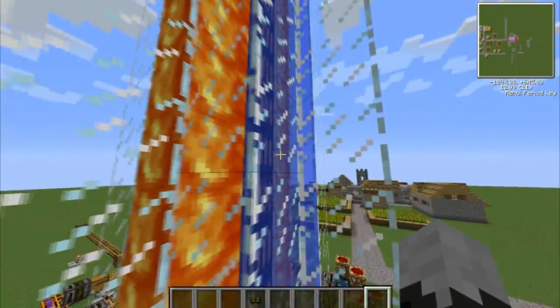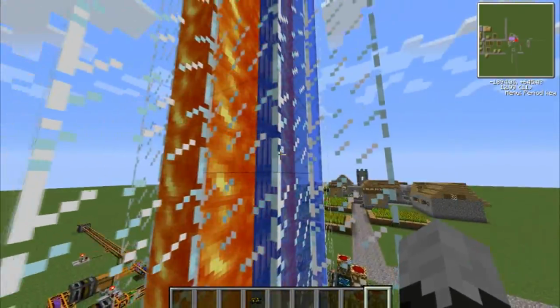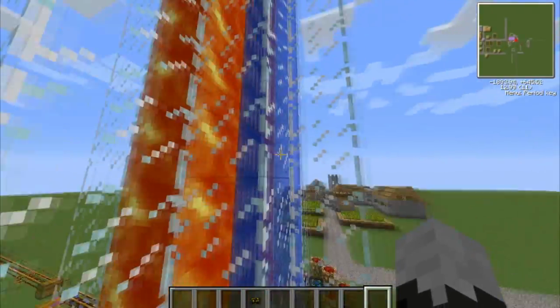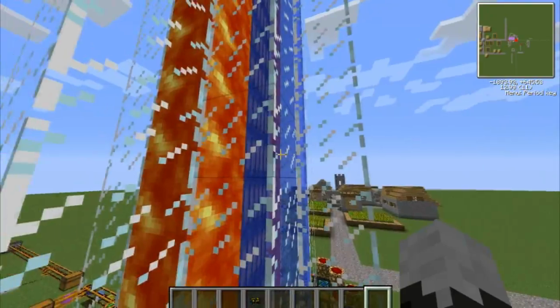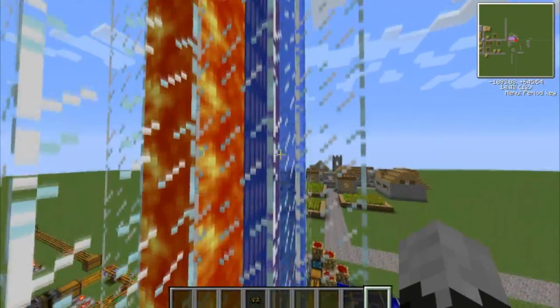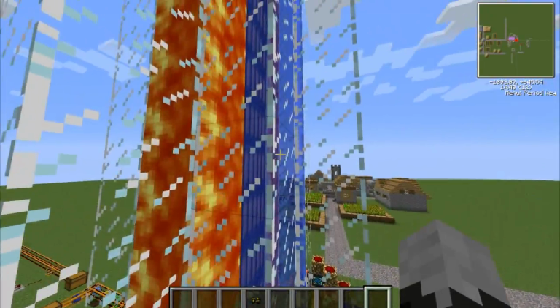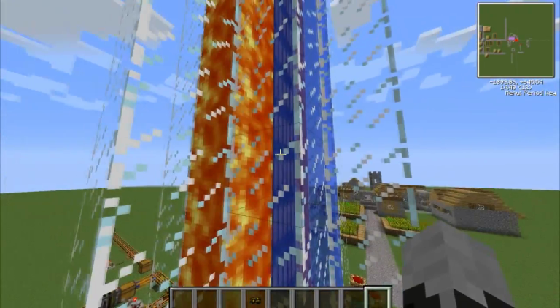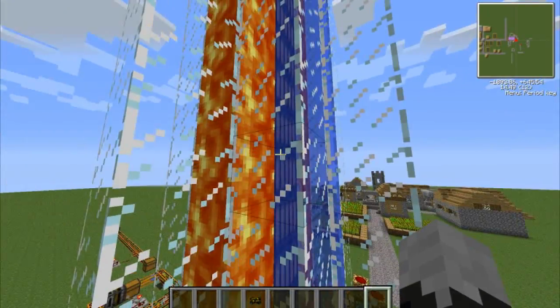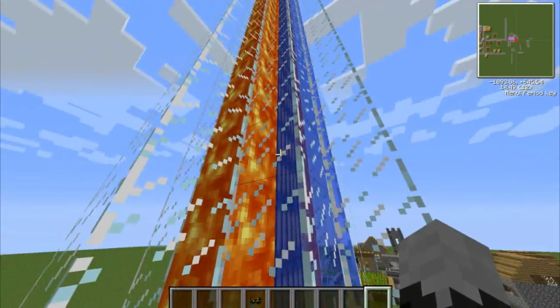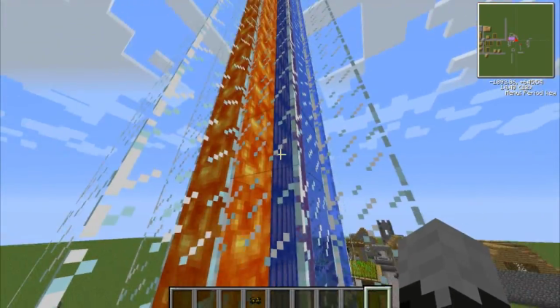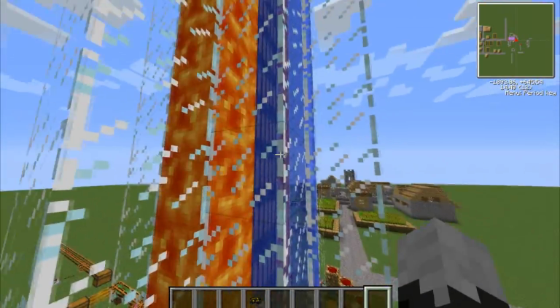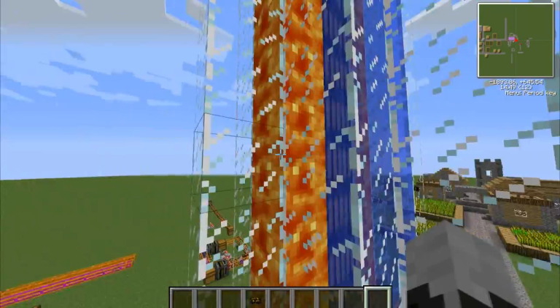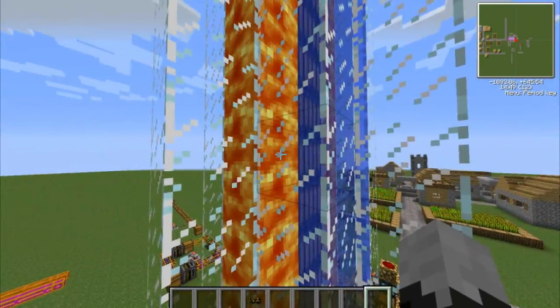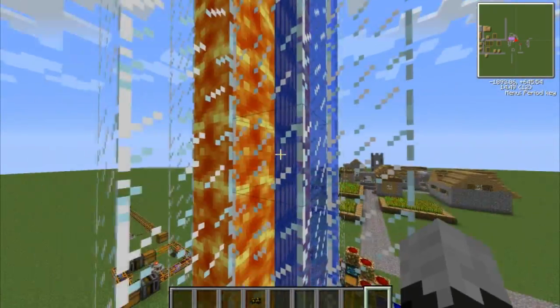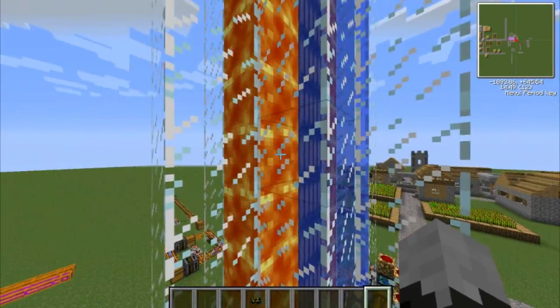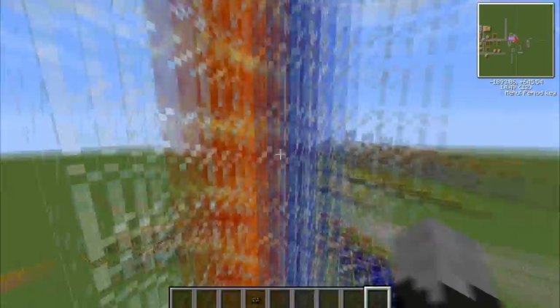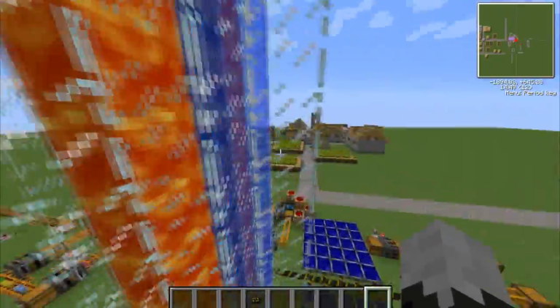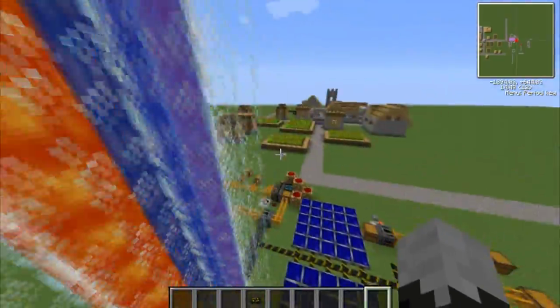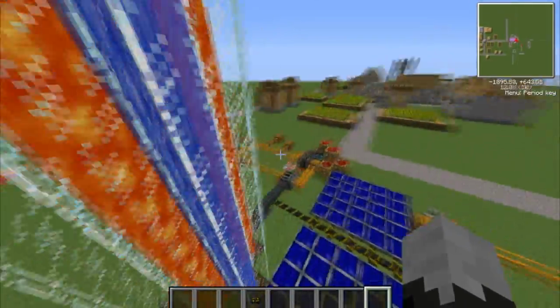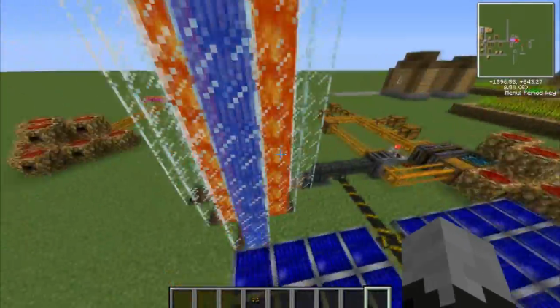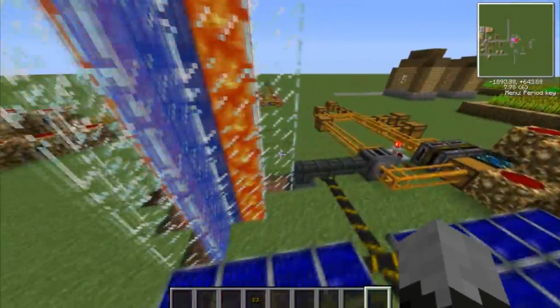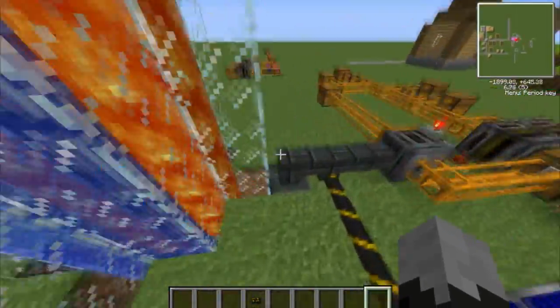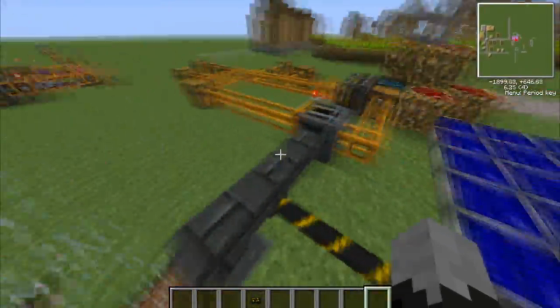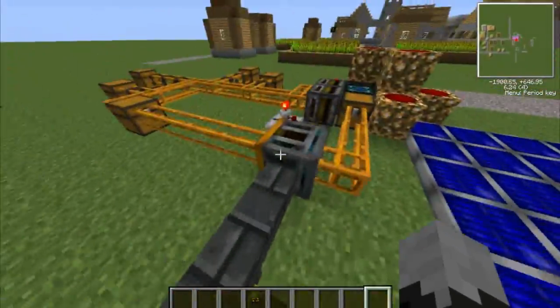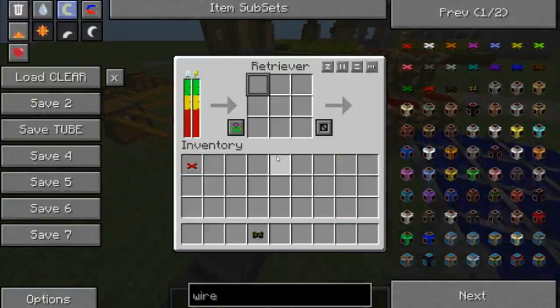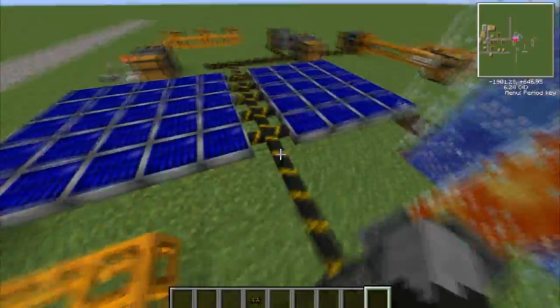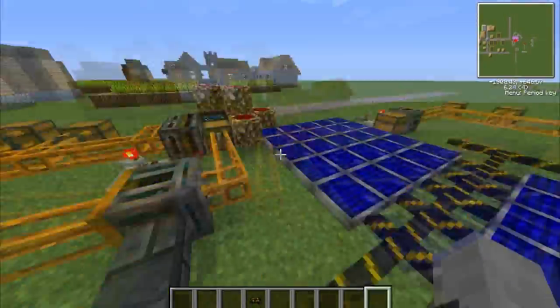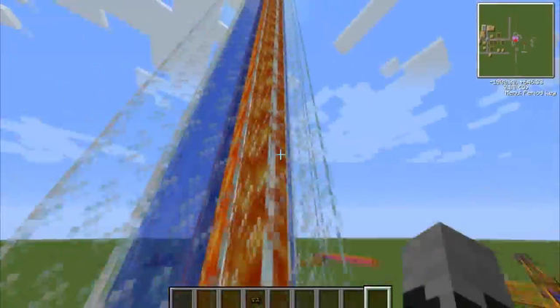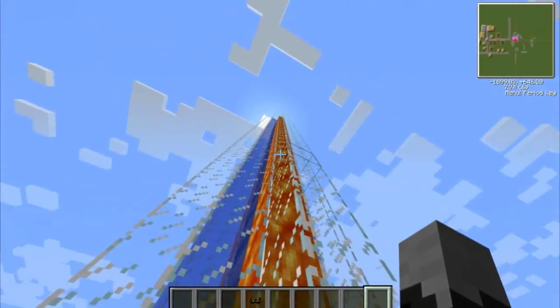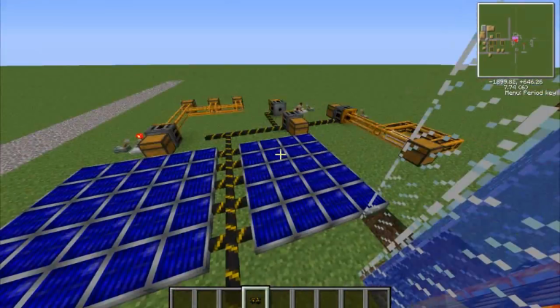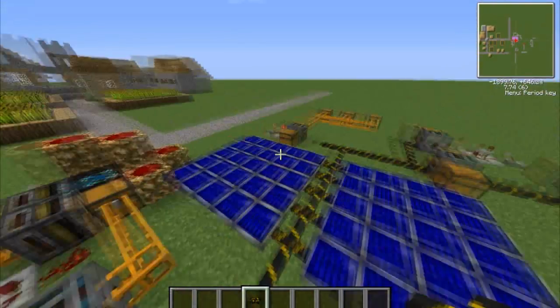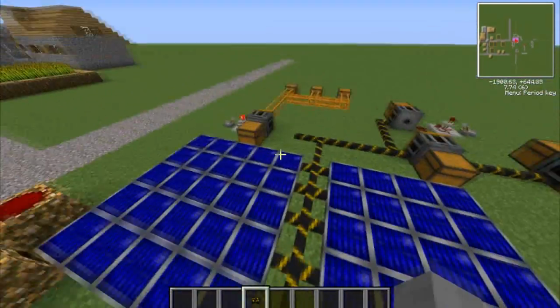With thermal power, you find the difference between temperatures of a few things. For example water and lava — you can use ice and lava also. Using that outputs a low amount of power. I generally just make a whole stack of them and stick them up high.